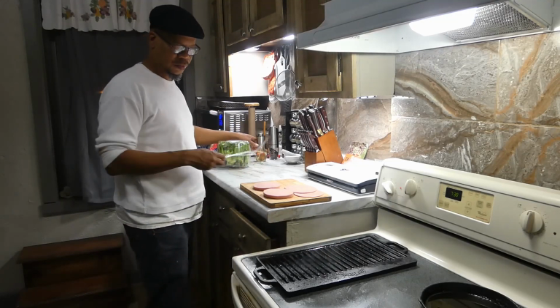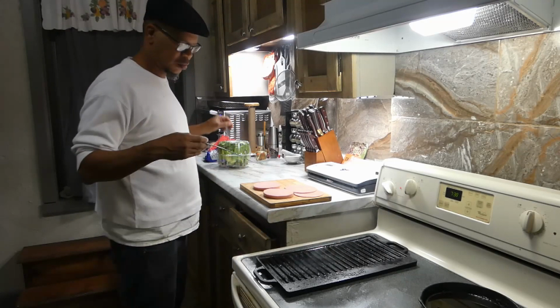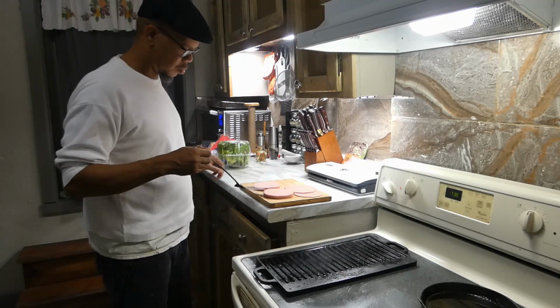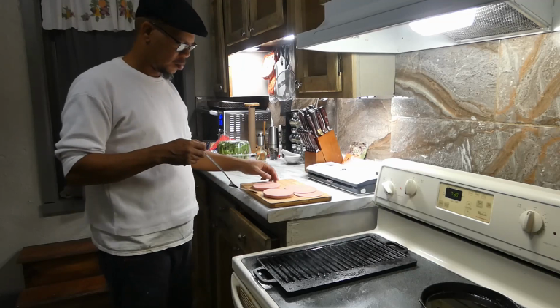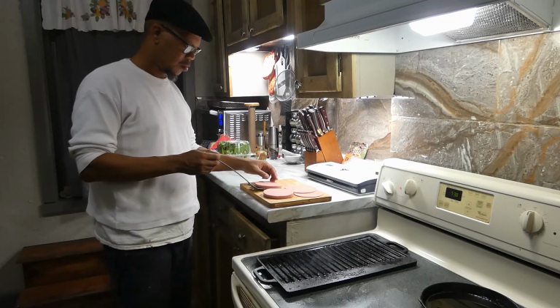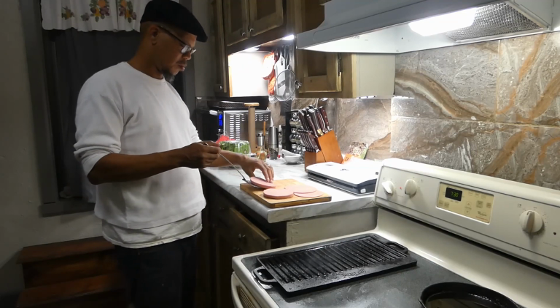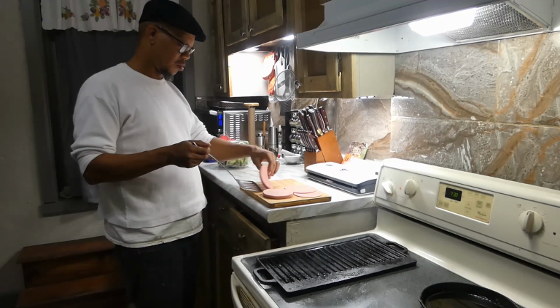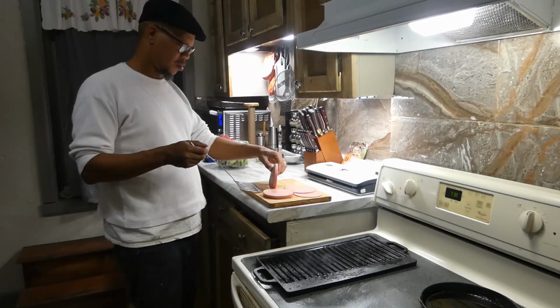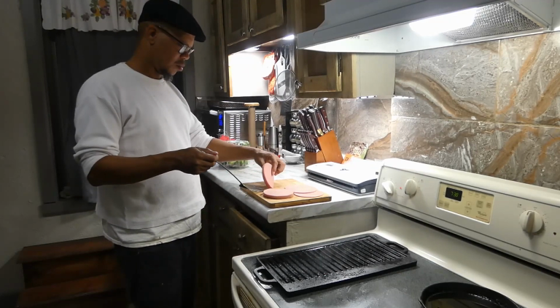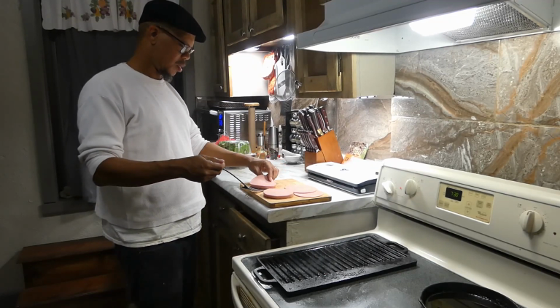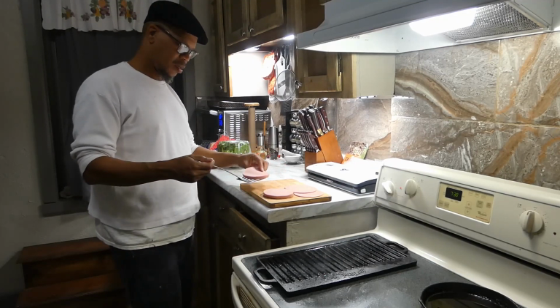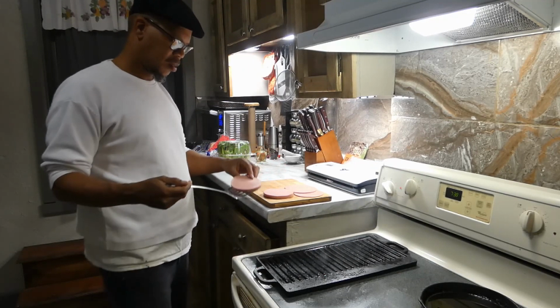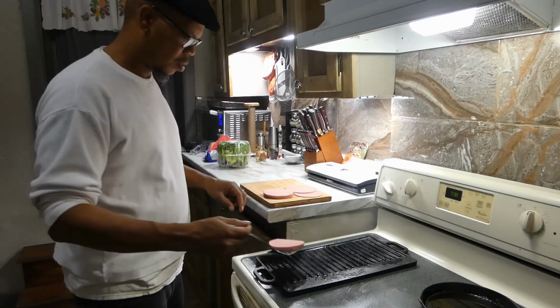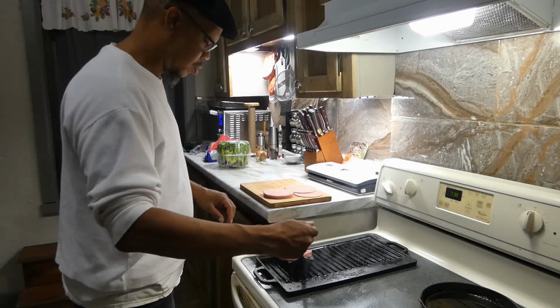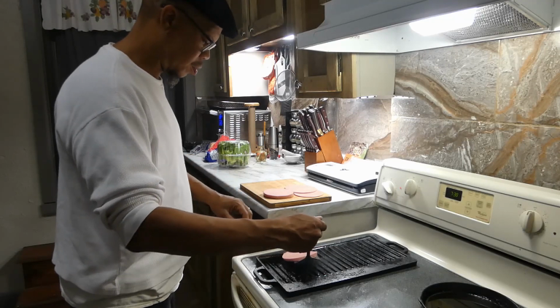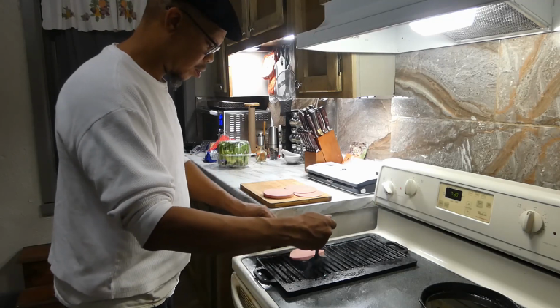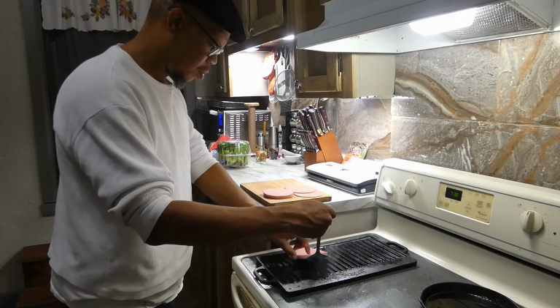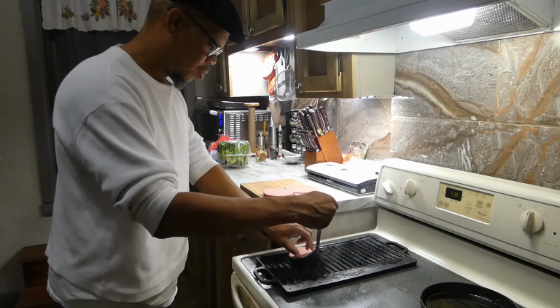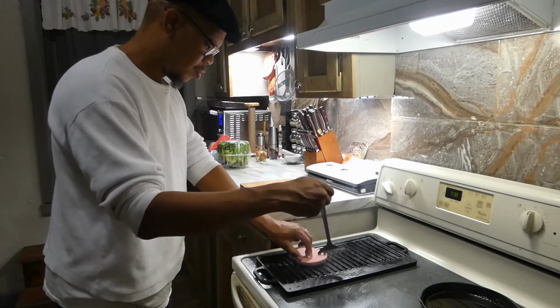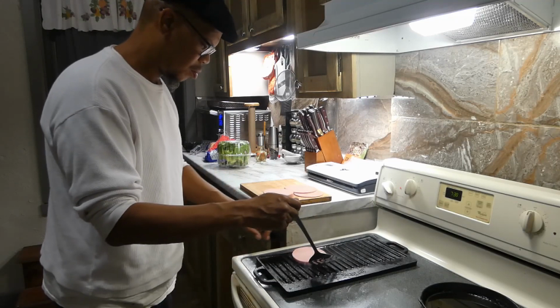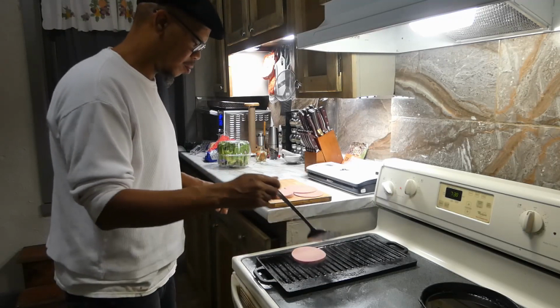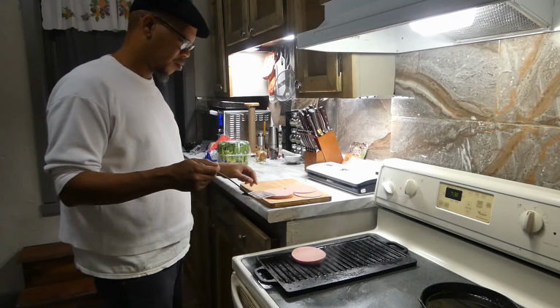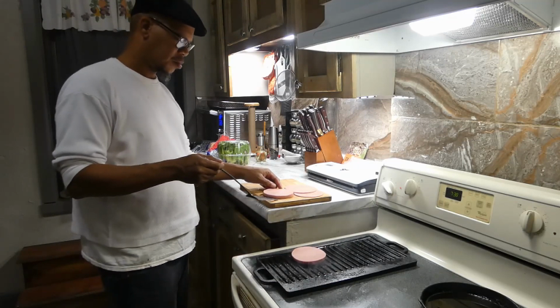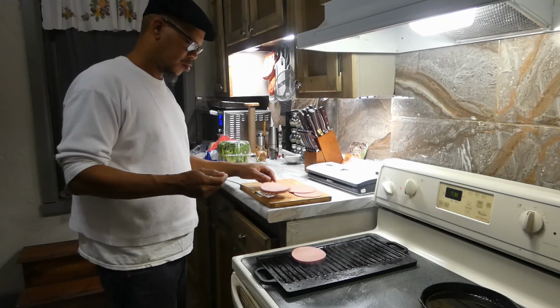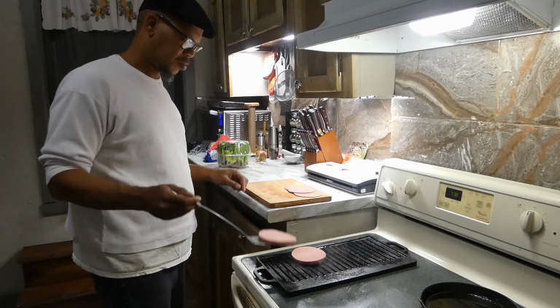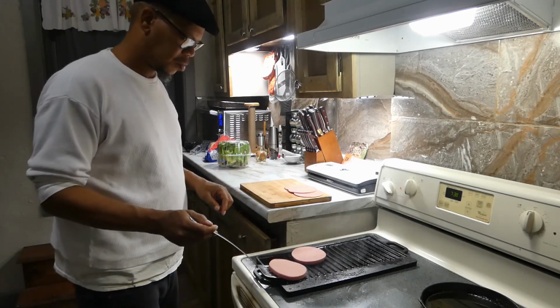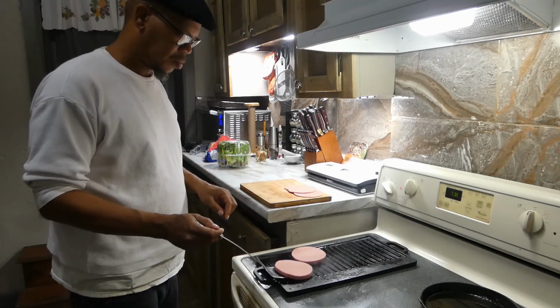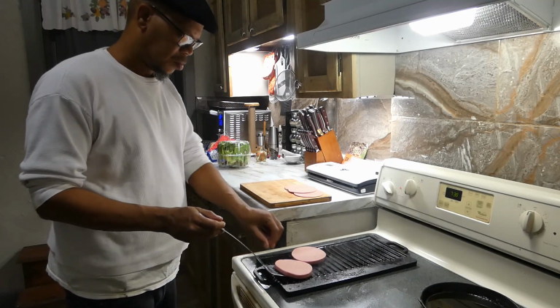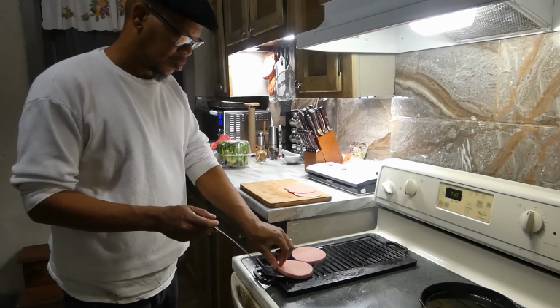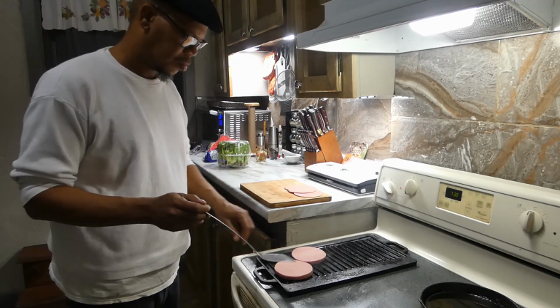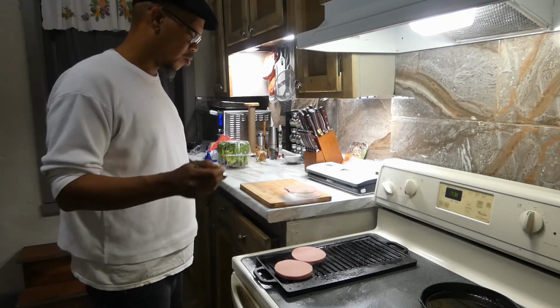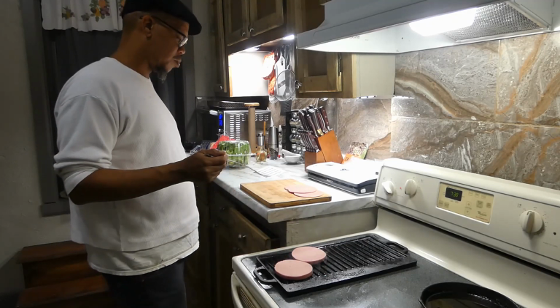Let's hit our grill up with some olive oil, then we gonna get our bologna on. I cut mine at three-eighths, but my wife she likes hers cut at a quarter.